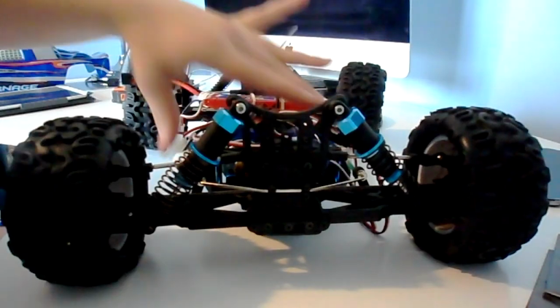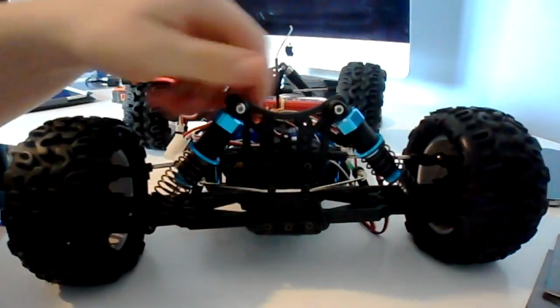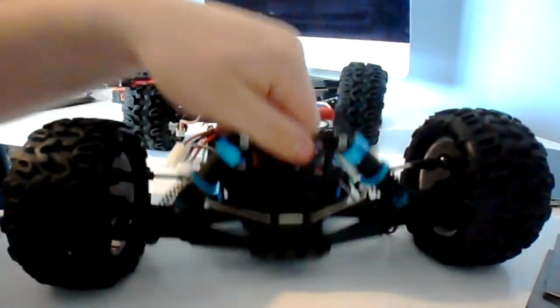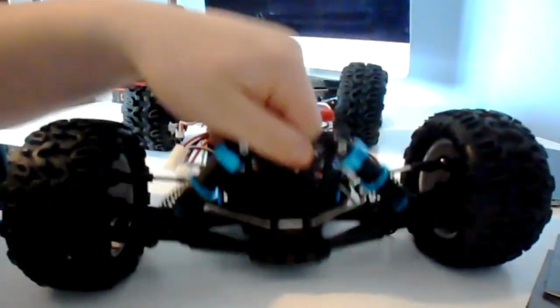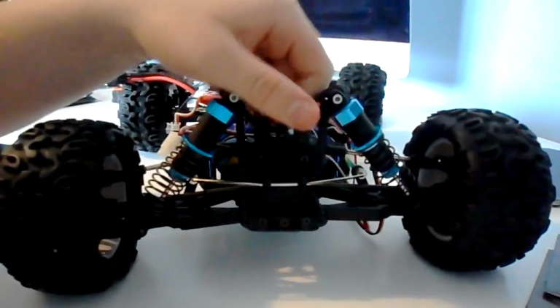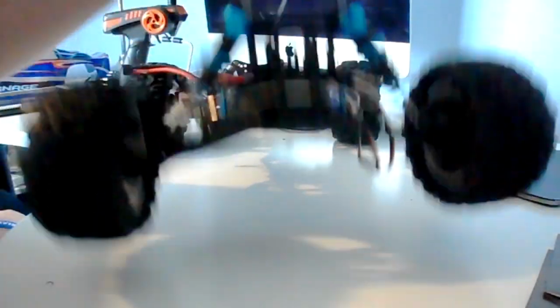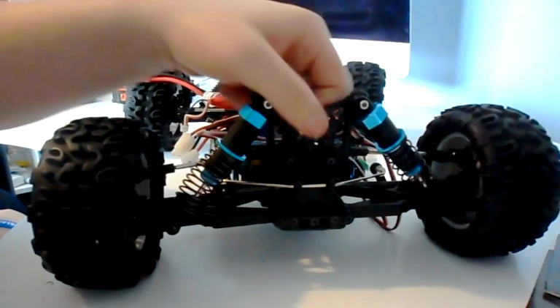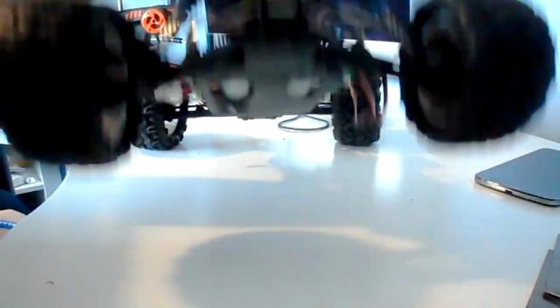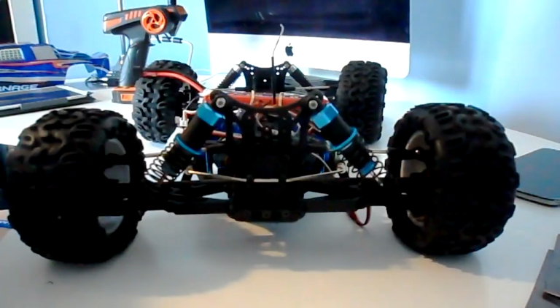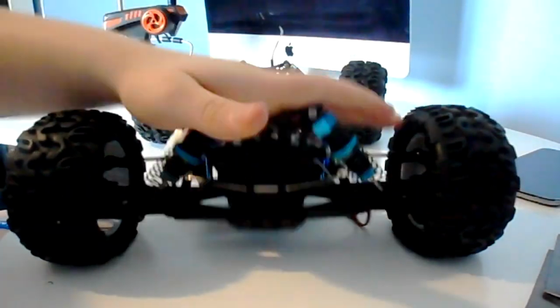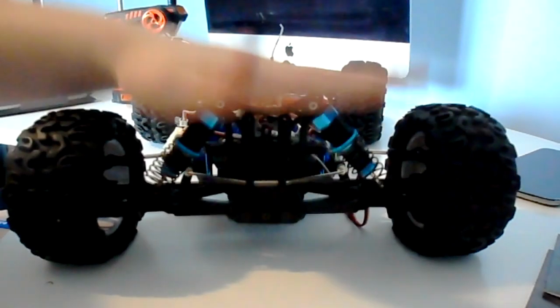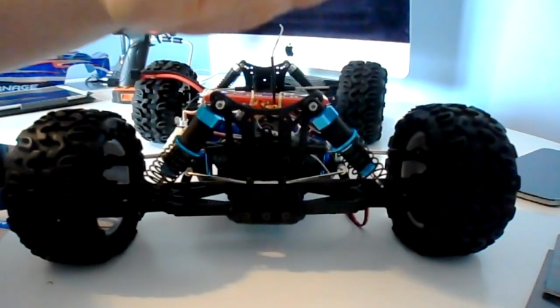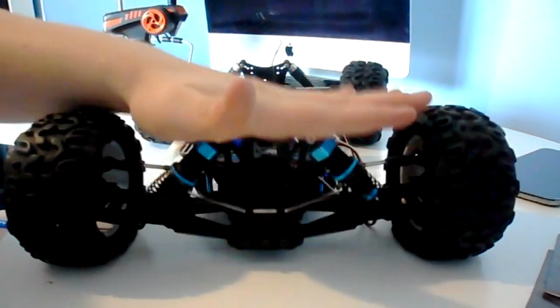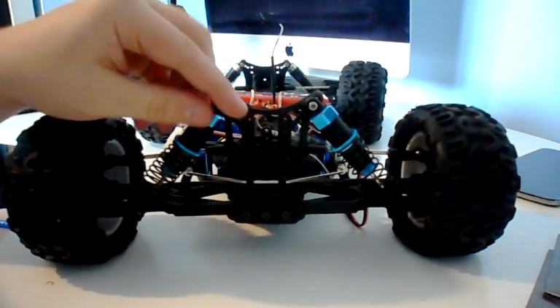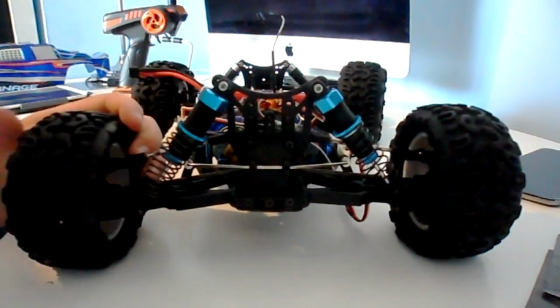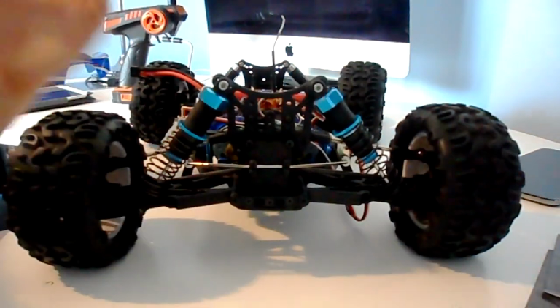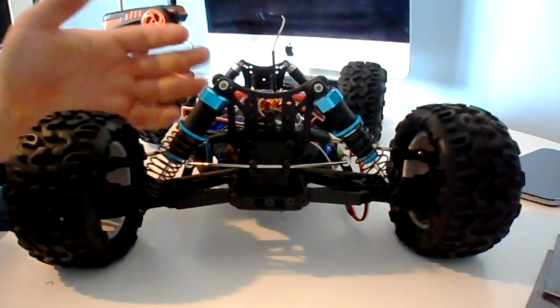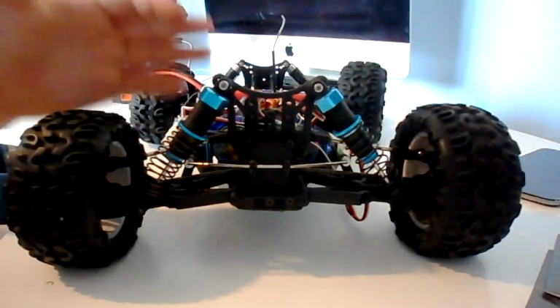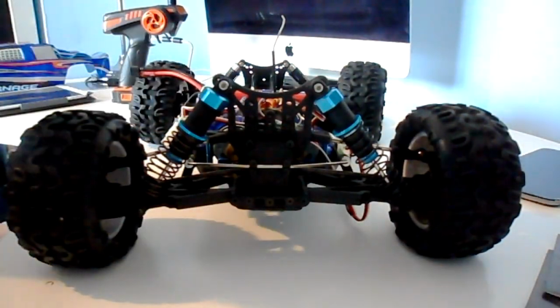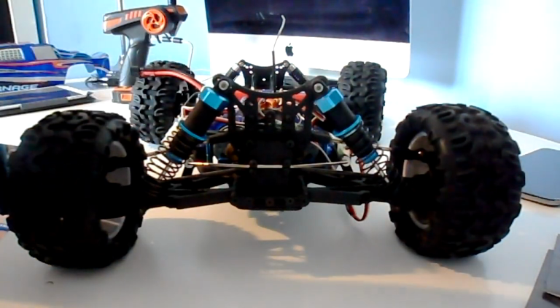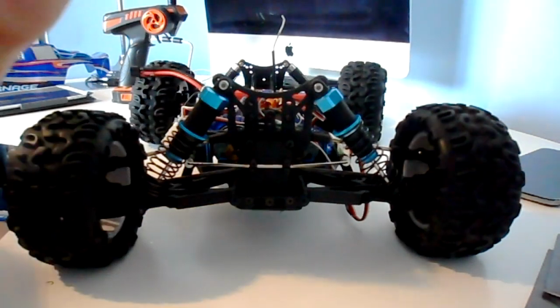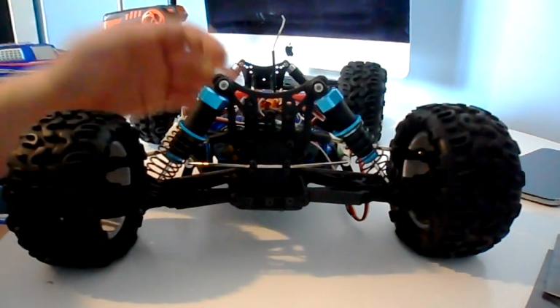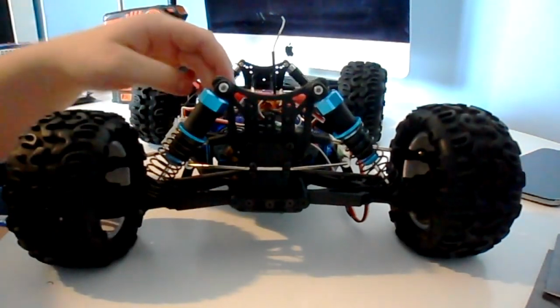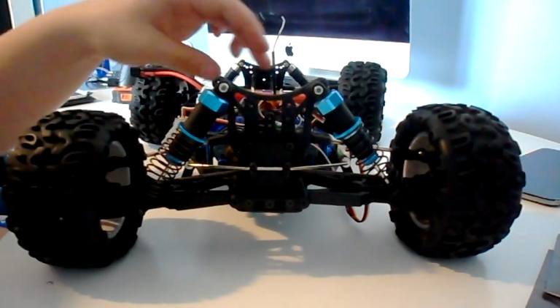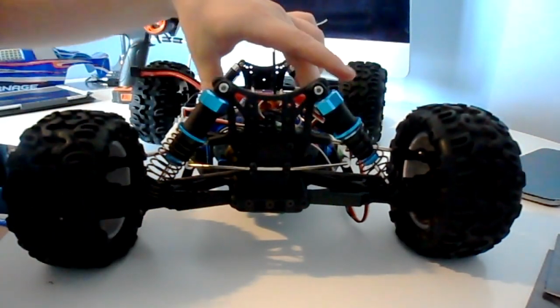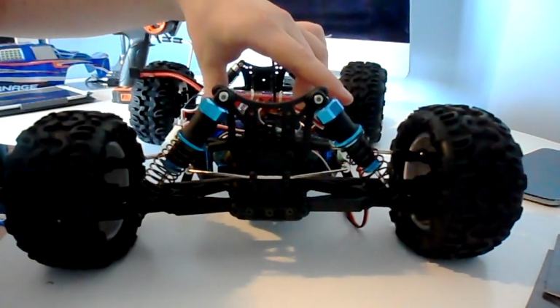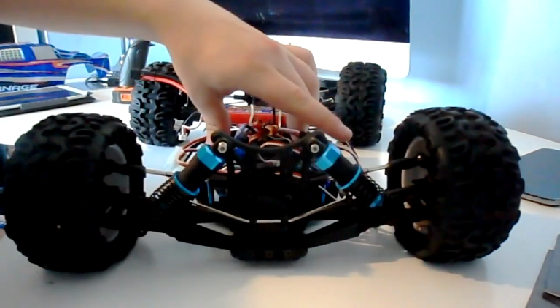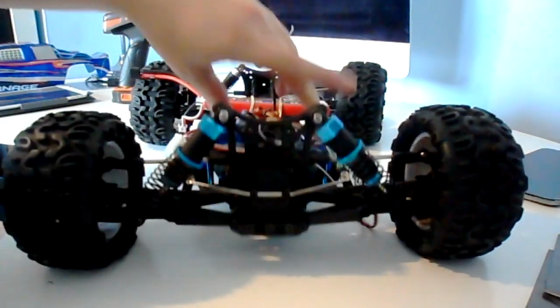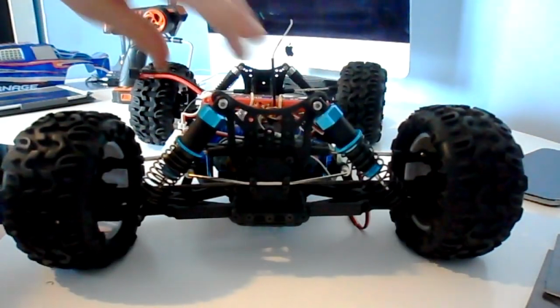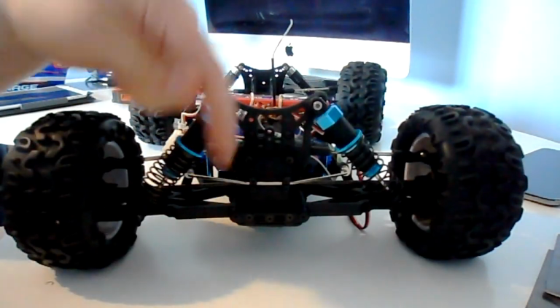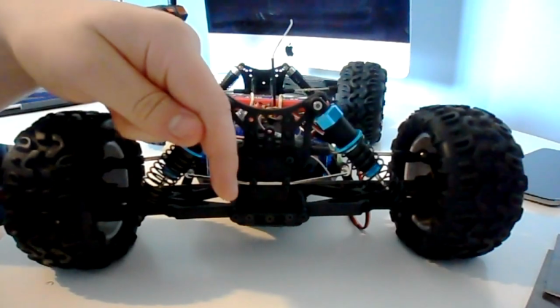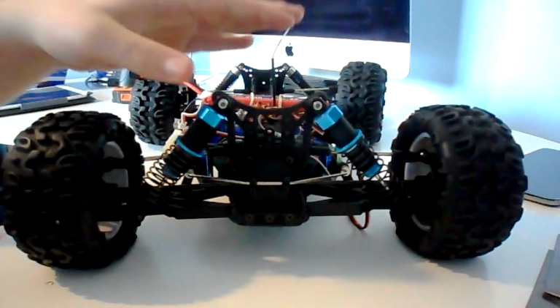It's very stiff. If you want to check out the build video for the dual motors, it will be linked in the description below.